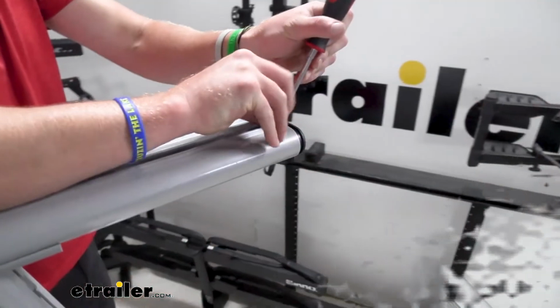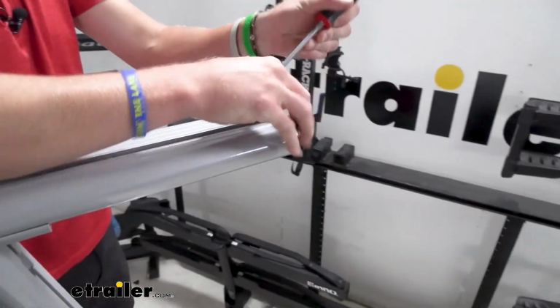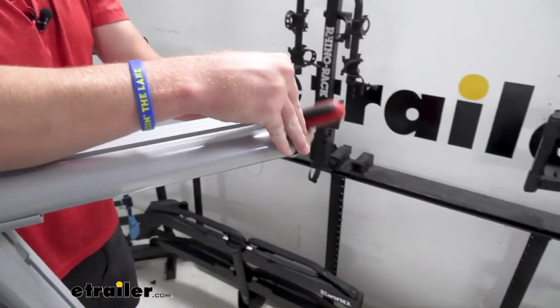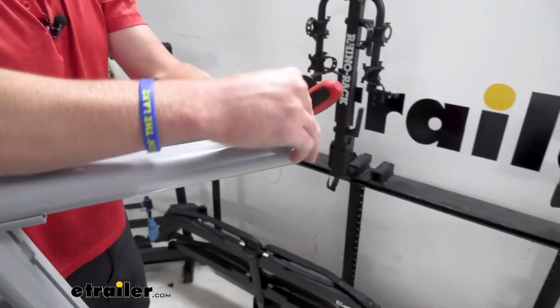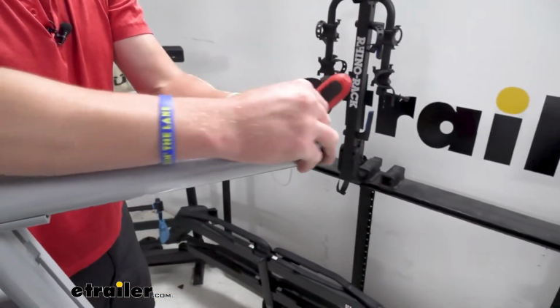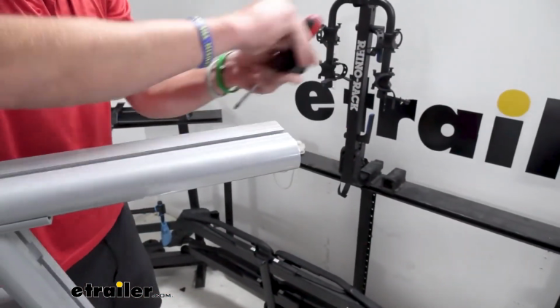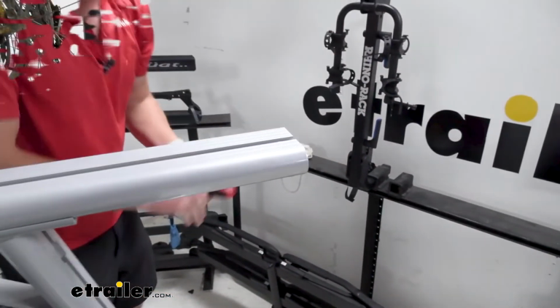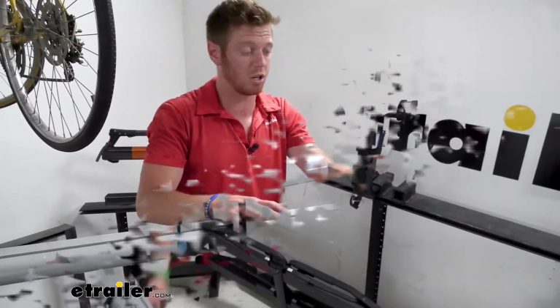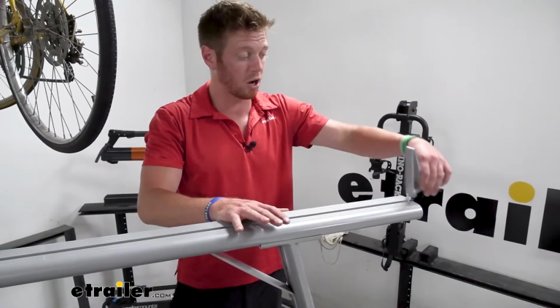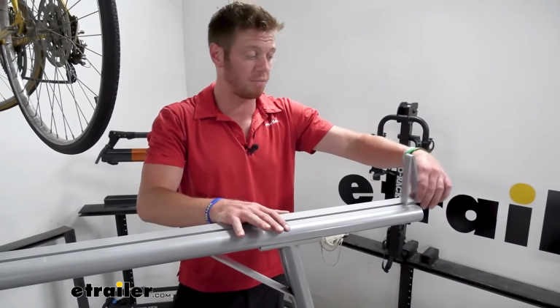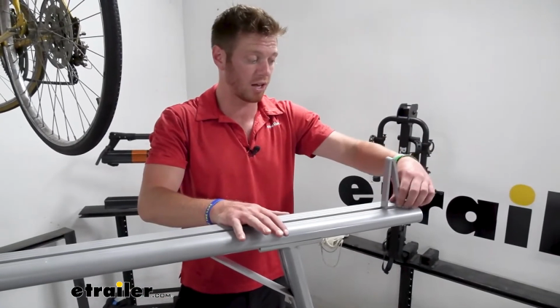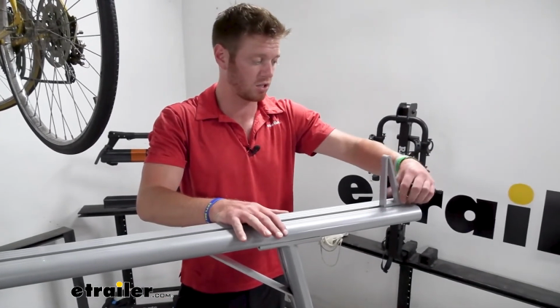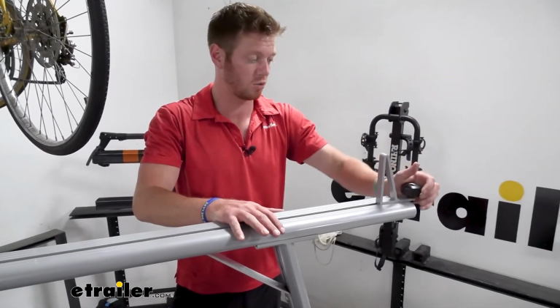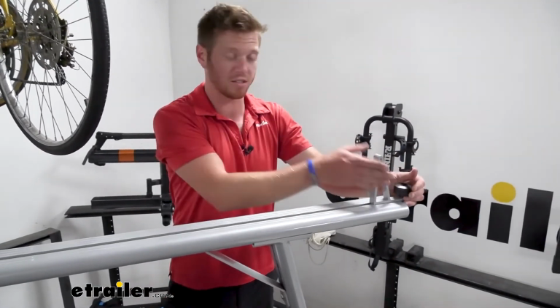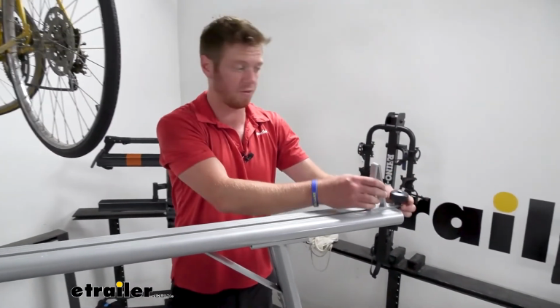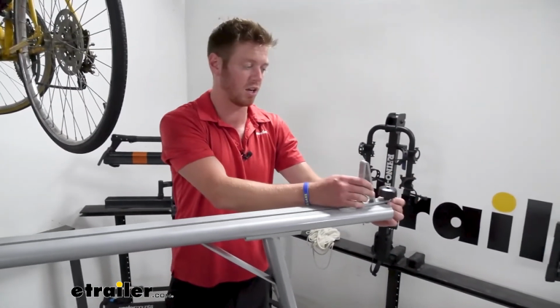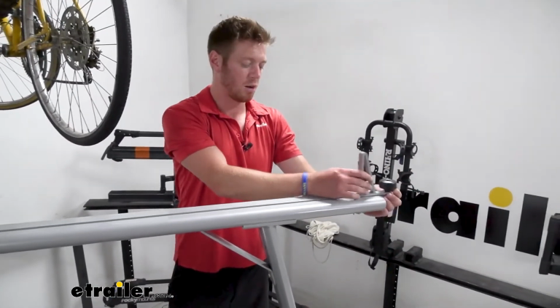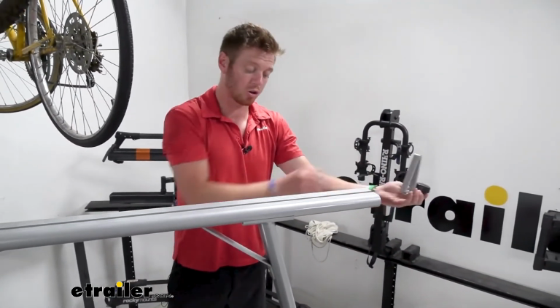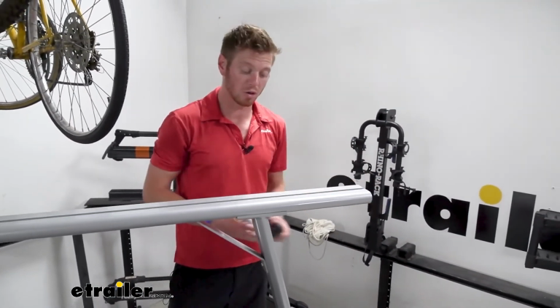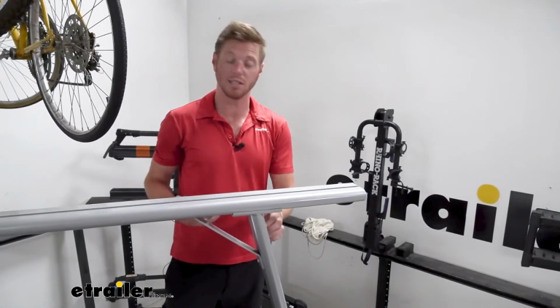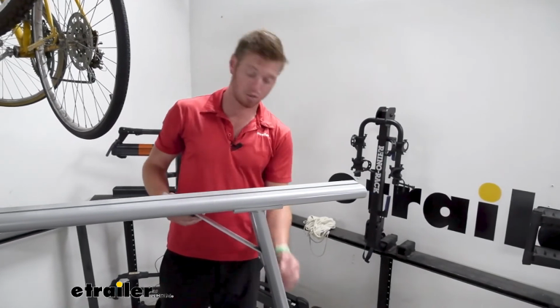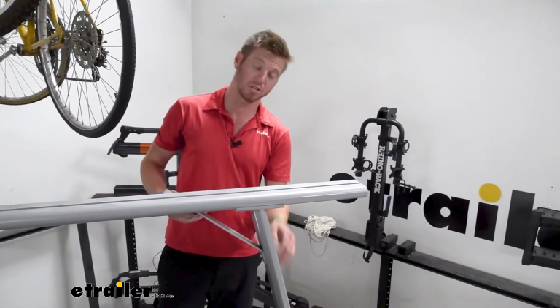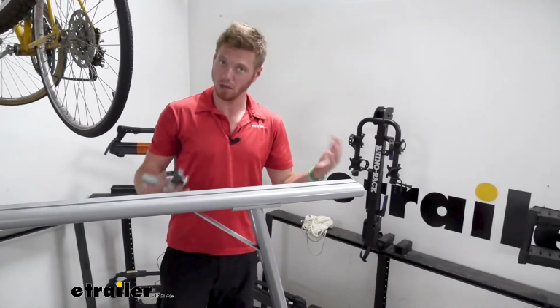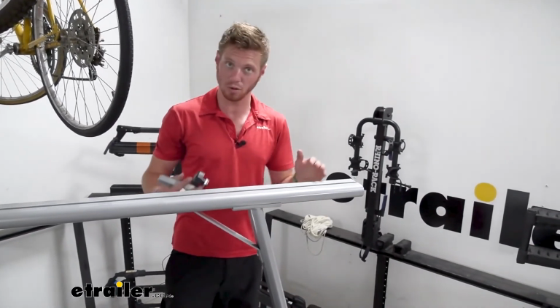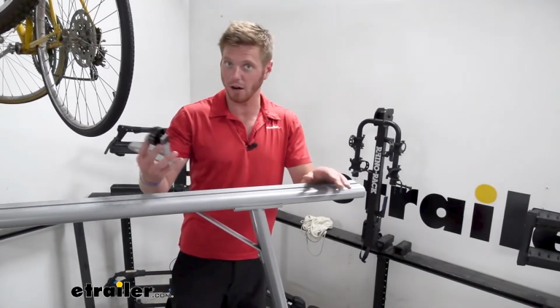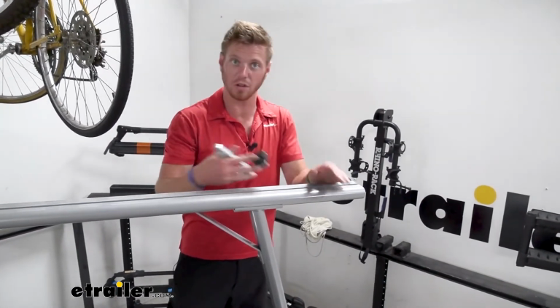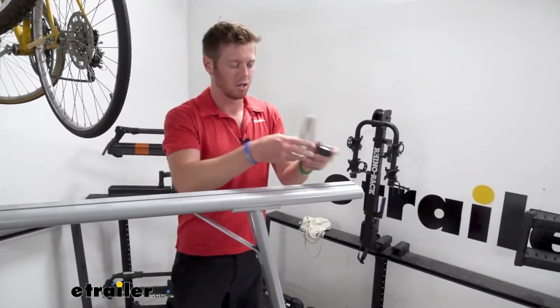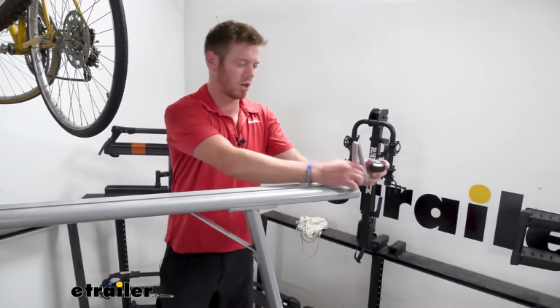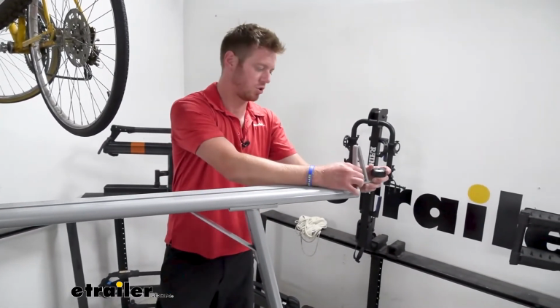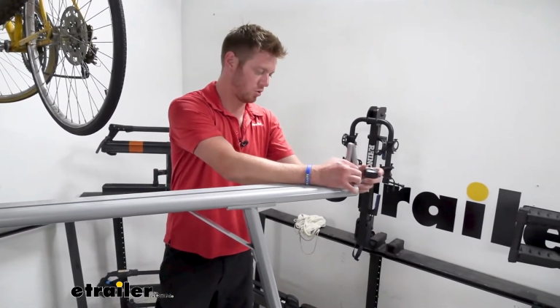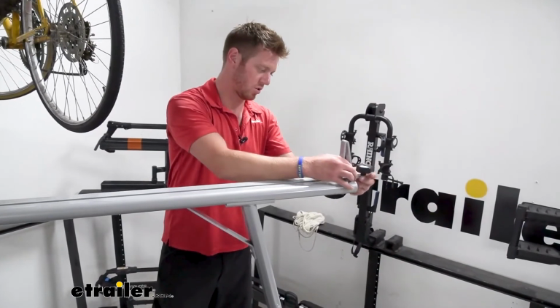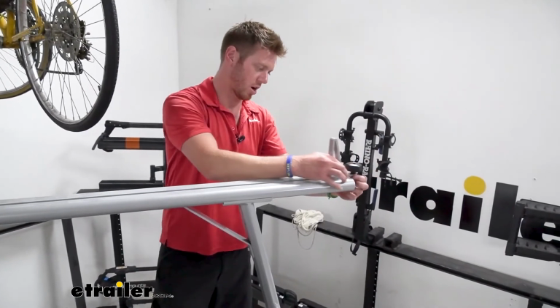If you want to install the load stops you want to do that before you put the cap on. You can either put it up top like this — you want the flat side to be facing in — but you can also utilize the side tracks if you find a use for that. There's a lot of cool things you could do with this ladder rack.